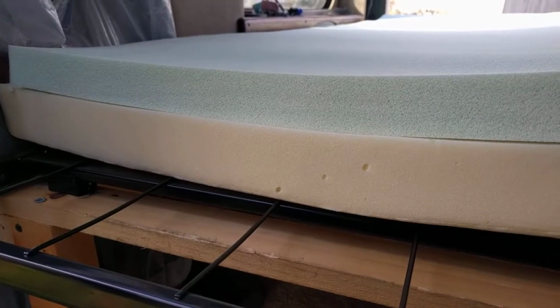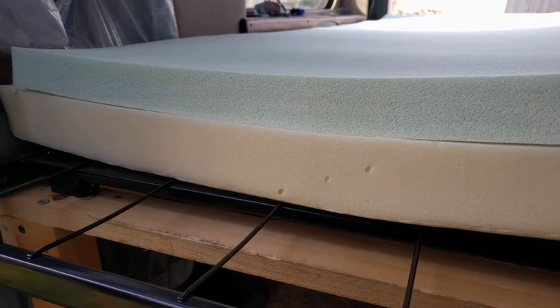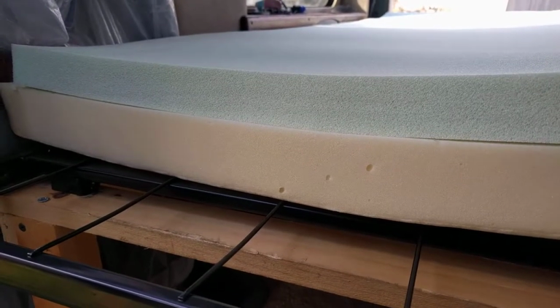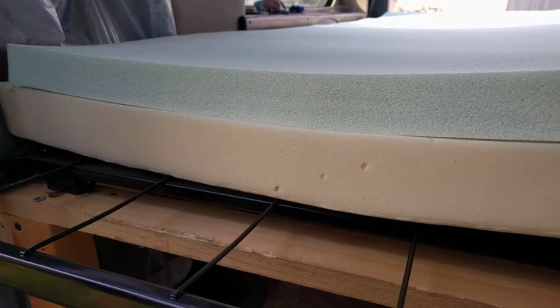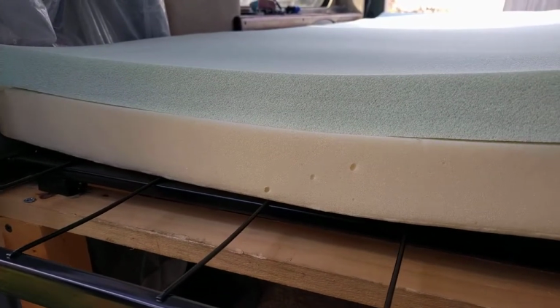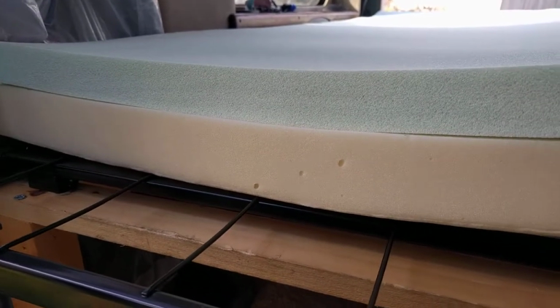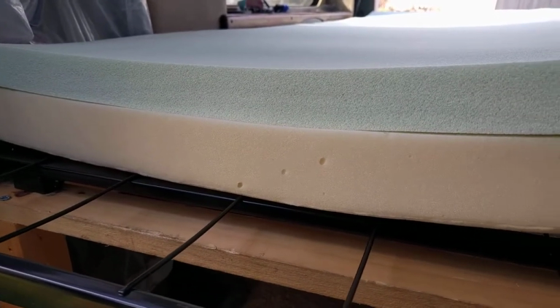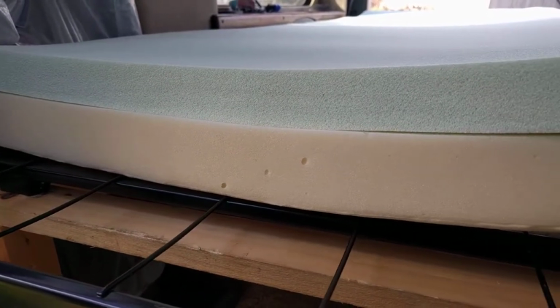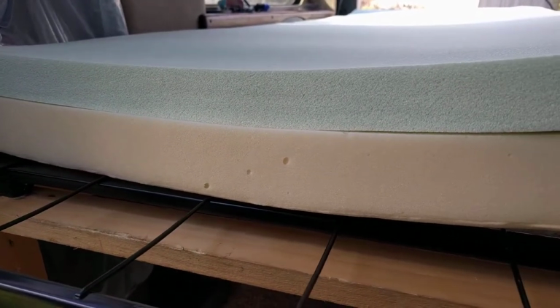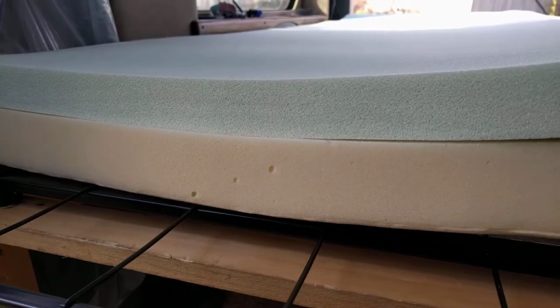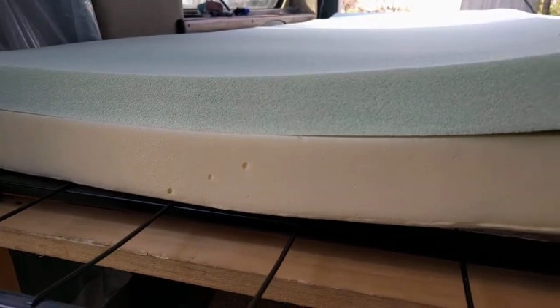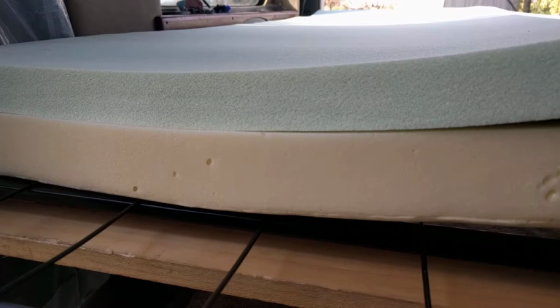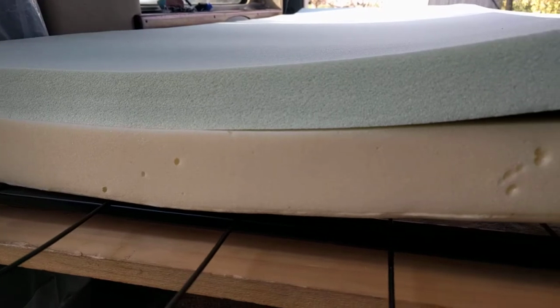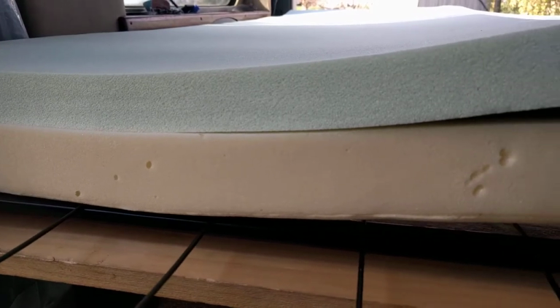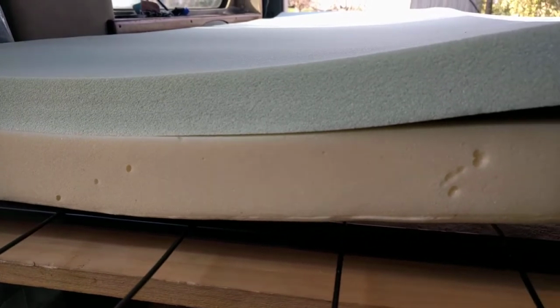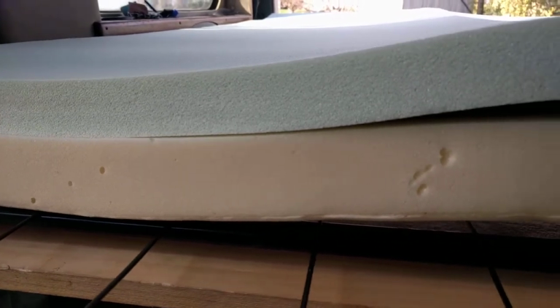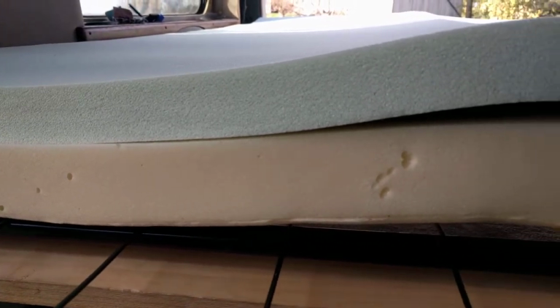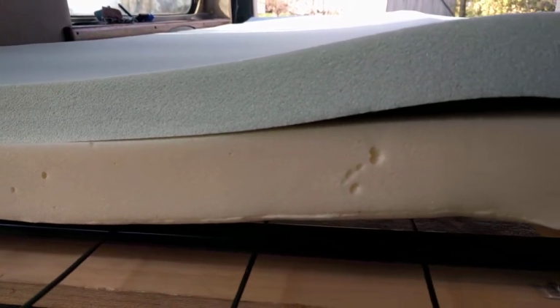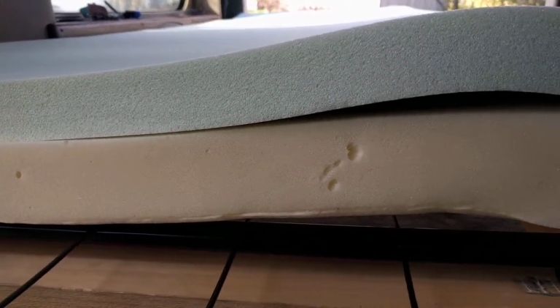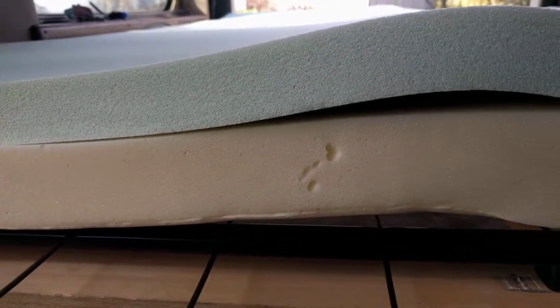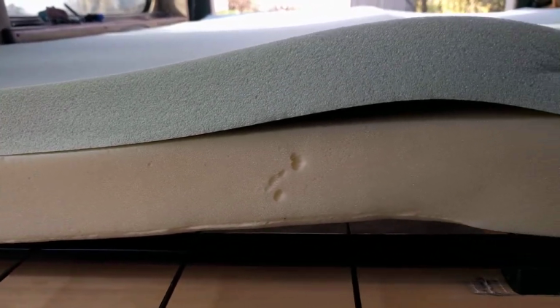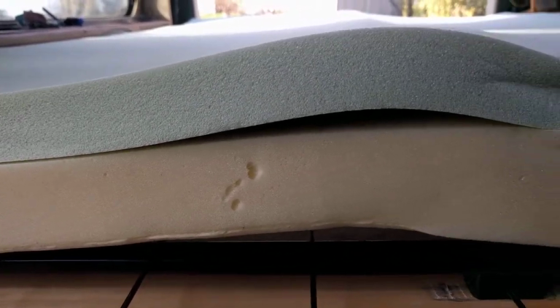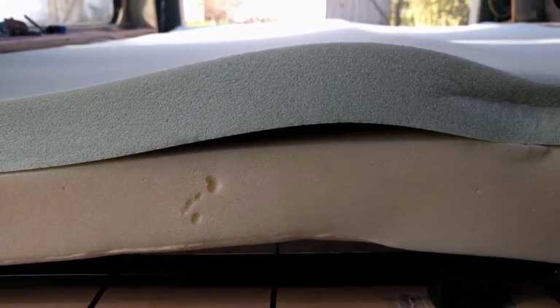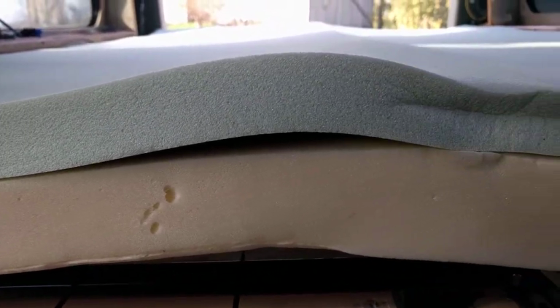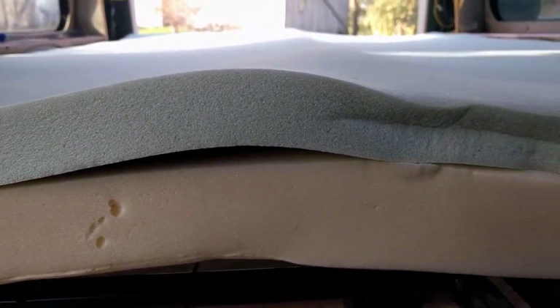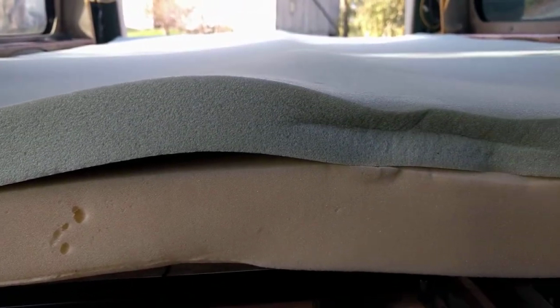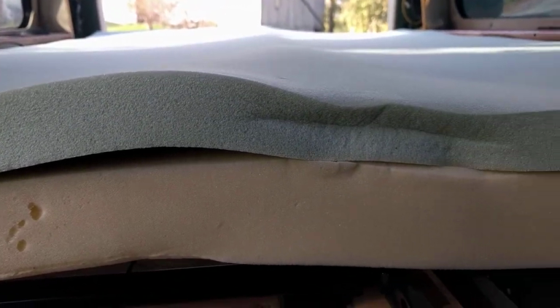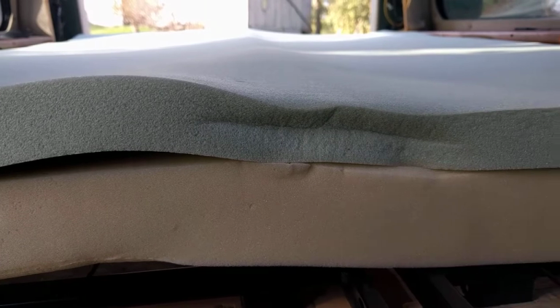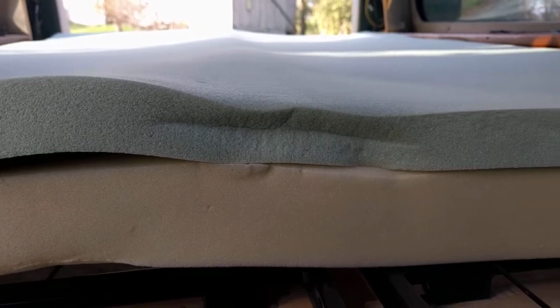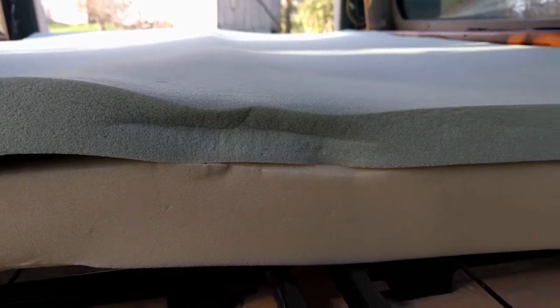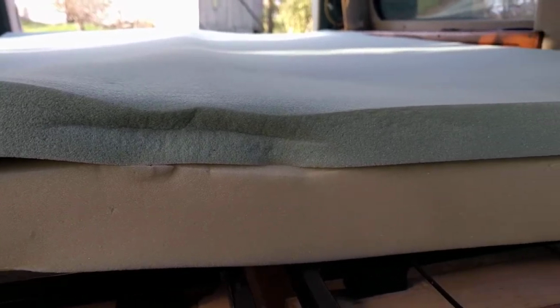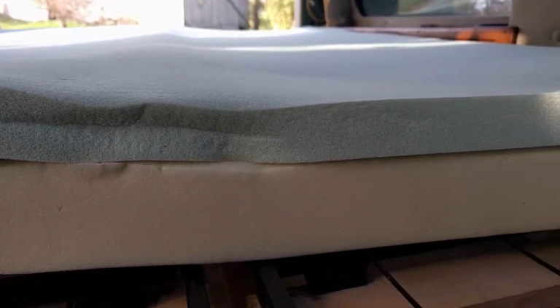This is our brand new mattress. Officially, it's a memory foam mattress topper, but we're going to use it as our only mattress.